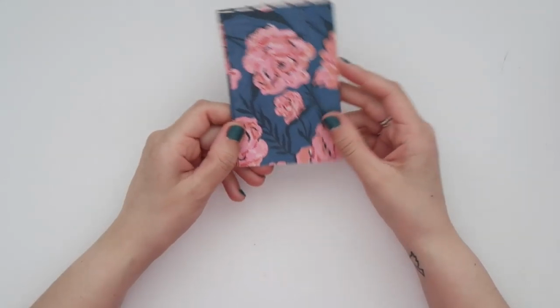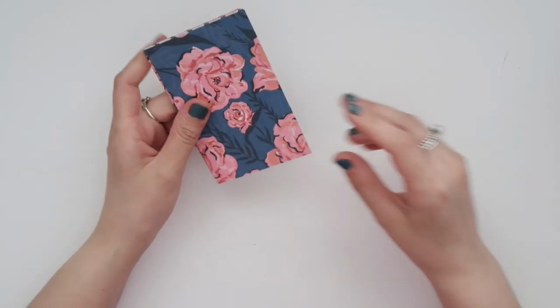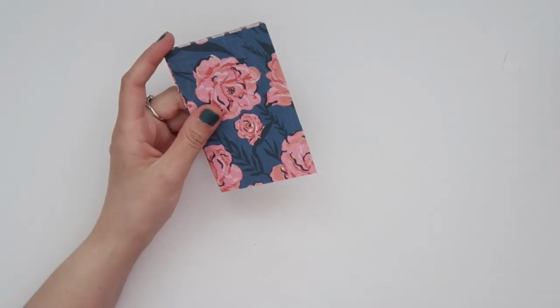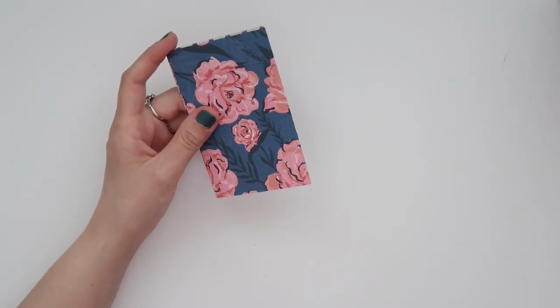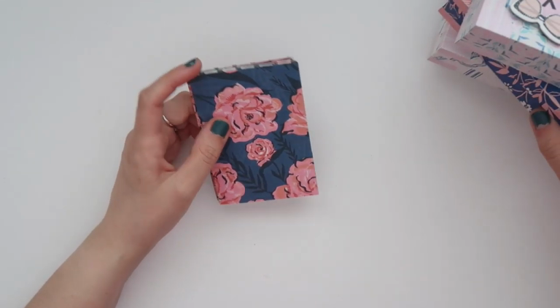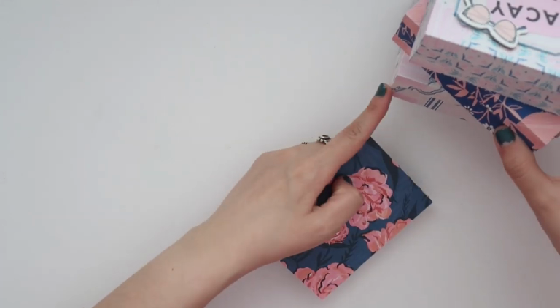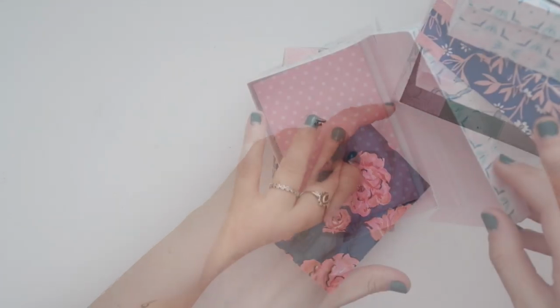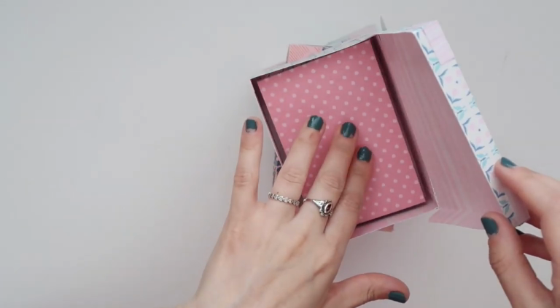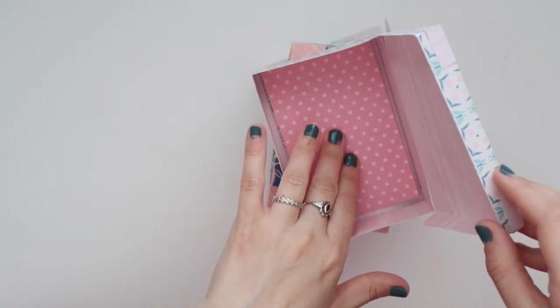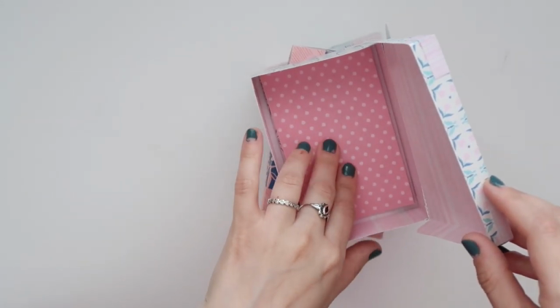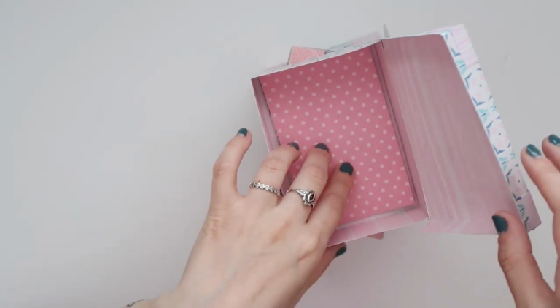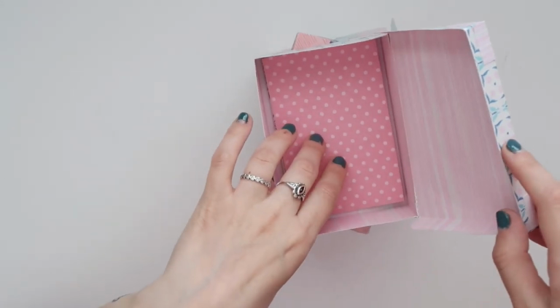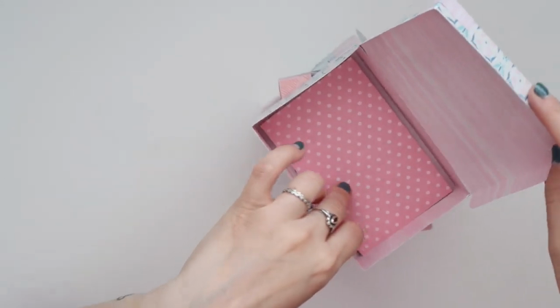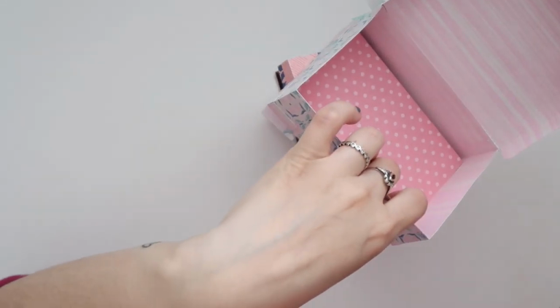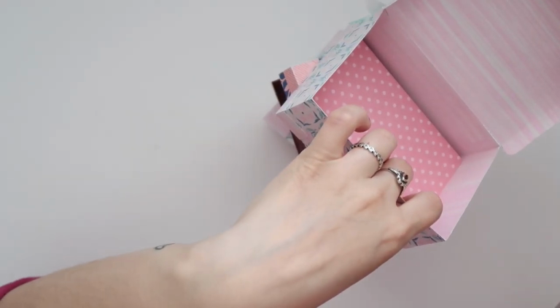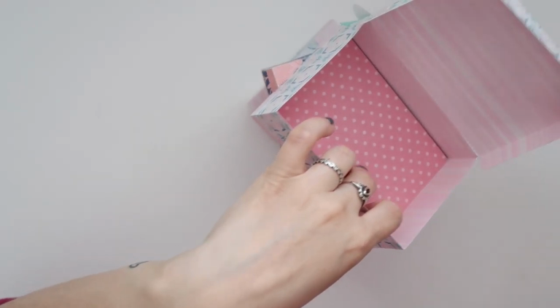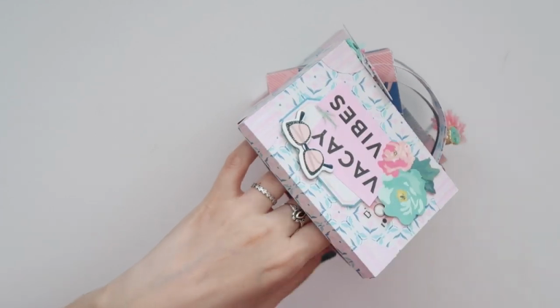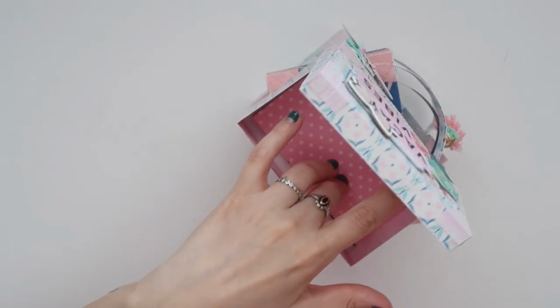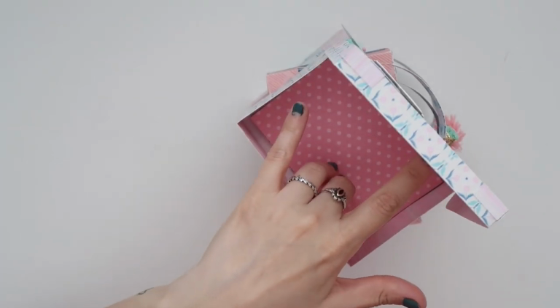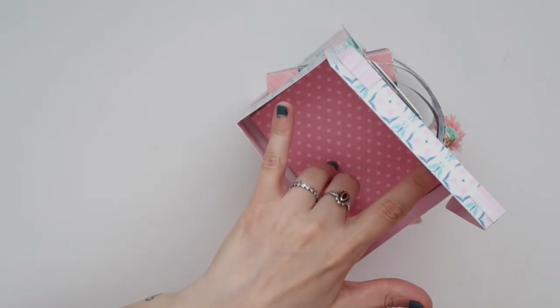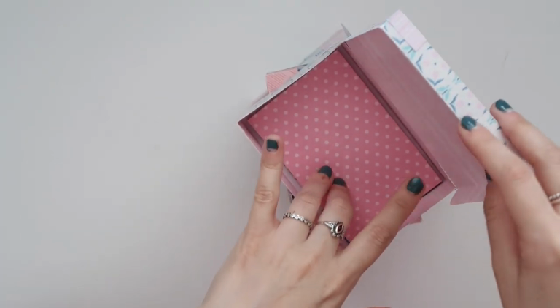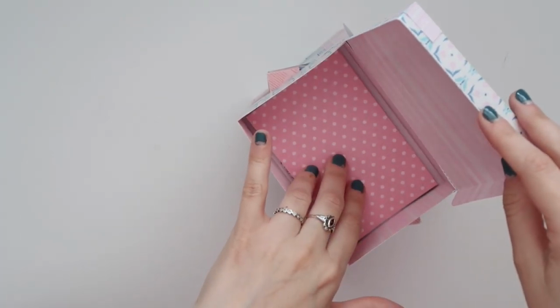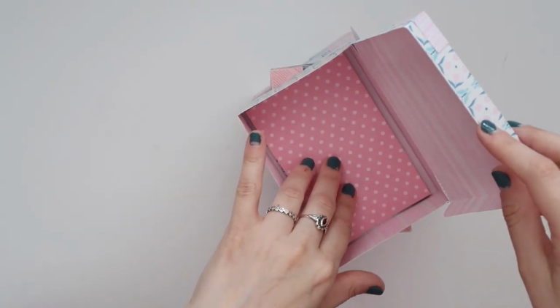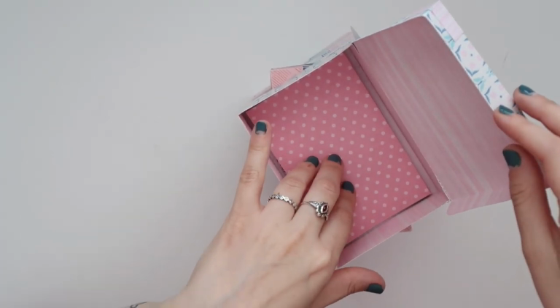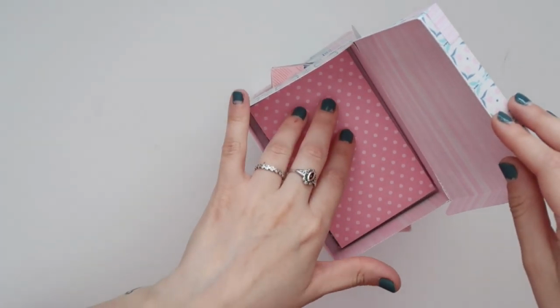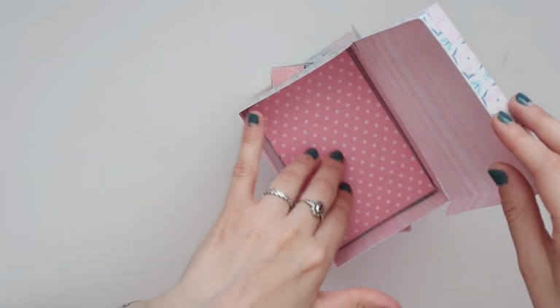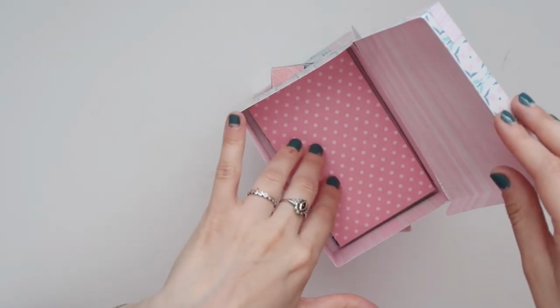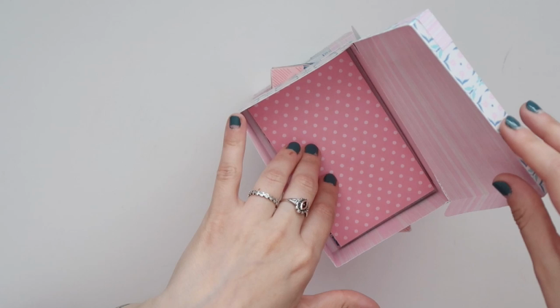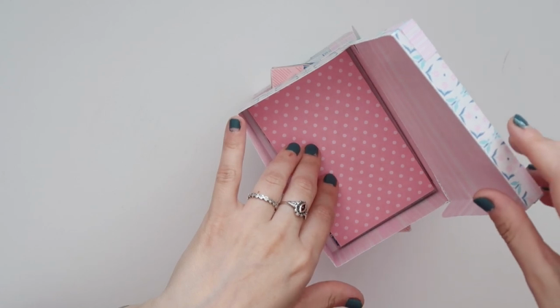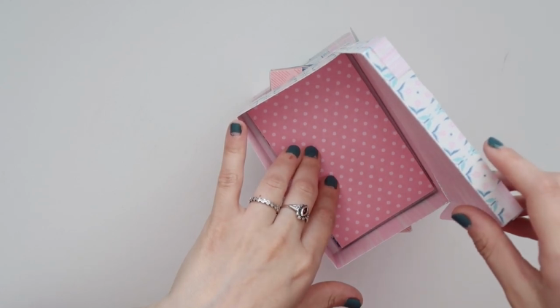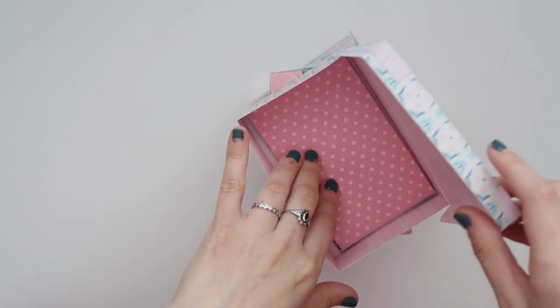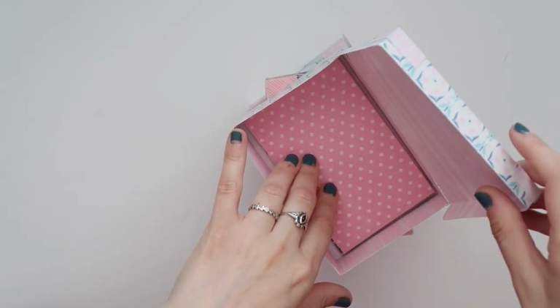So that is the third mini album. When you flatten down the album, you can see there's still a lot of space, so I can add more photos if I want, or some ephemera from the trip, or pretty much anything that I've collected.